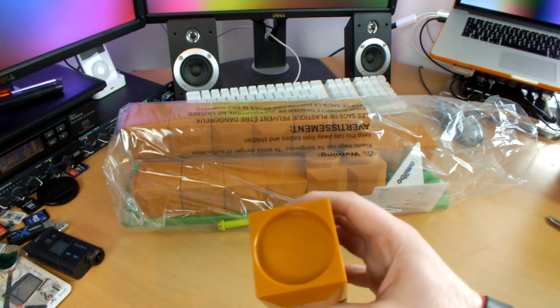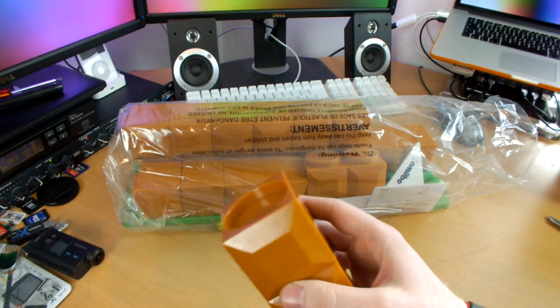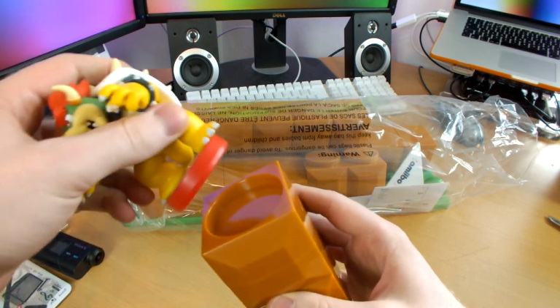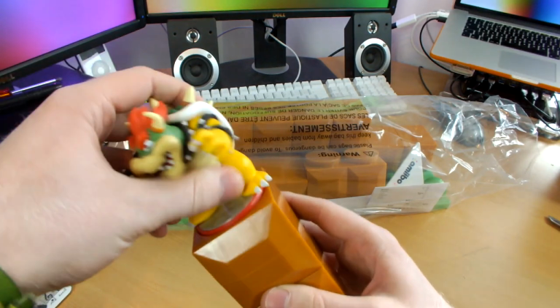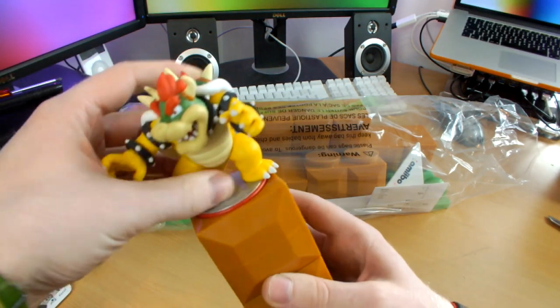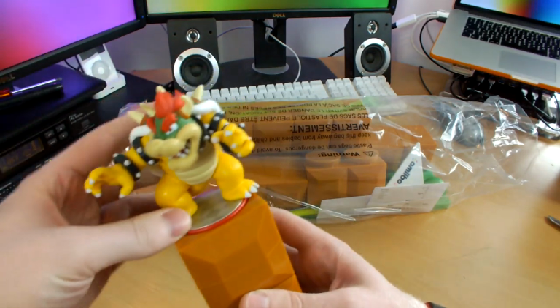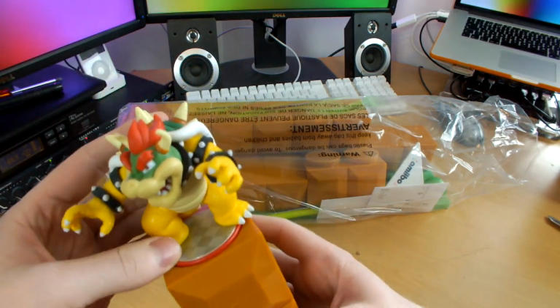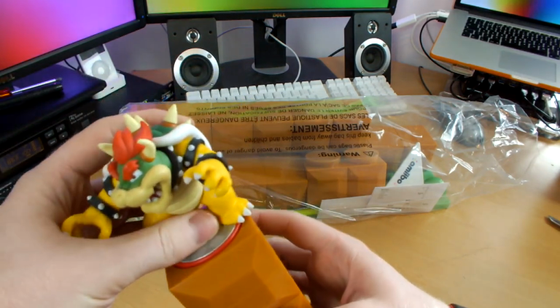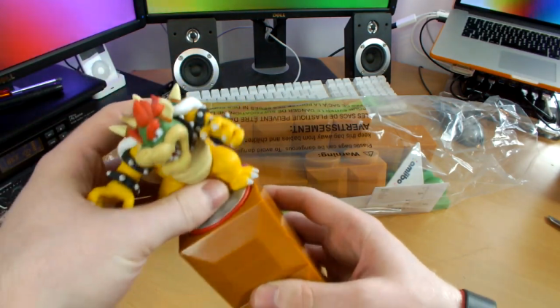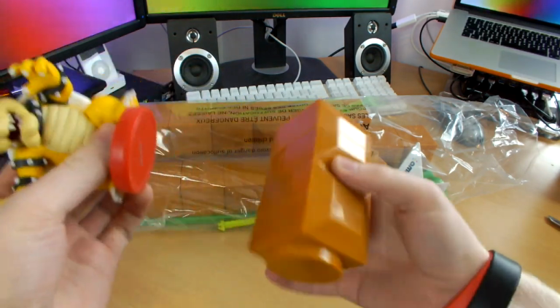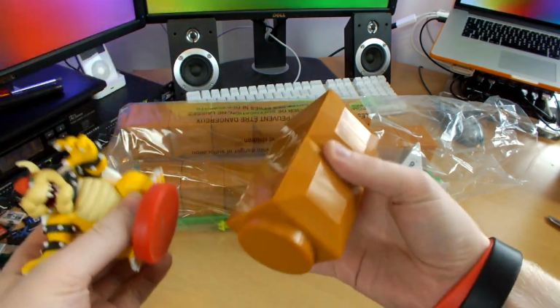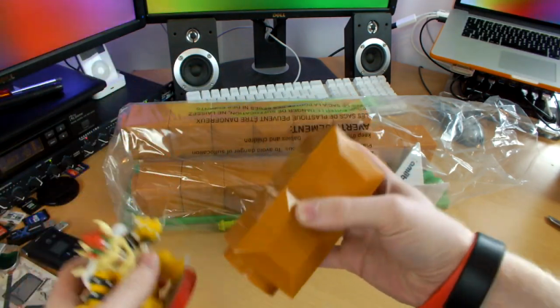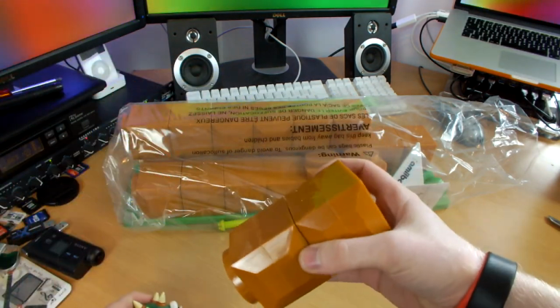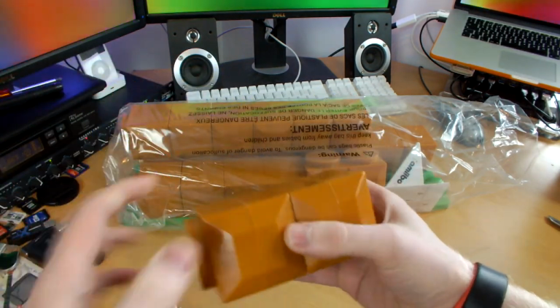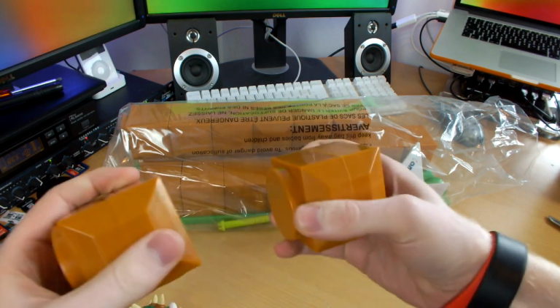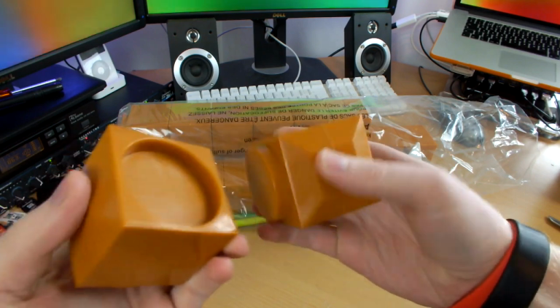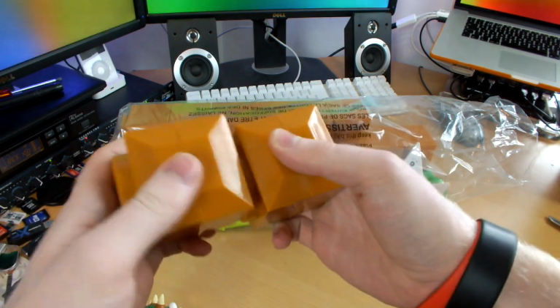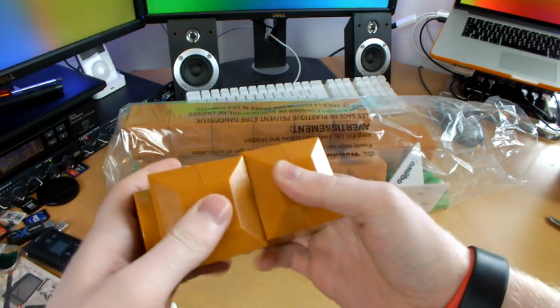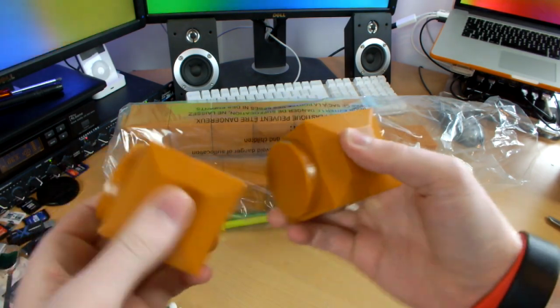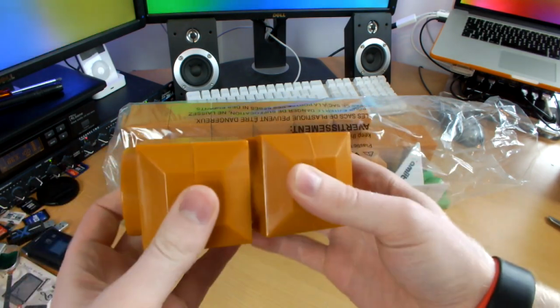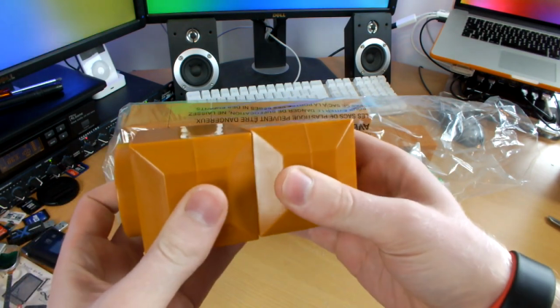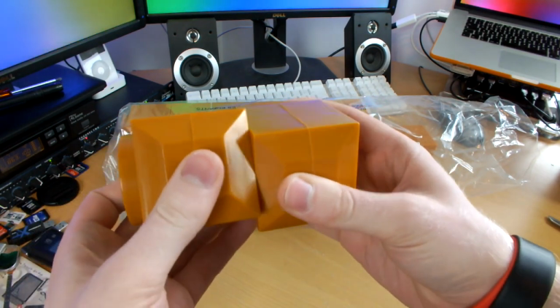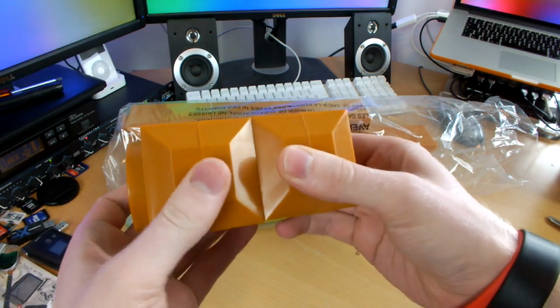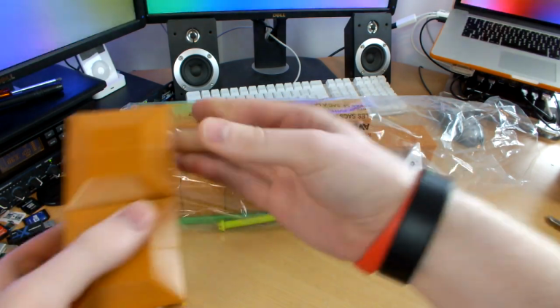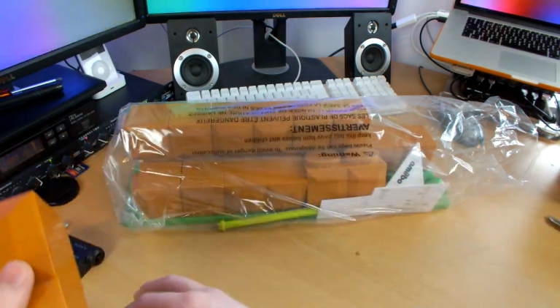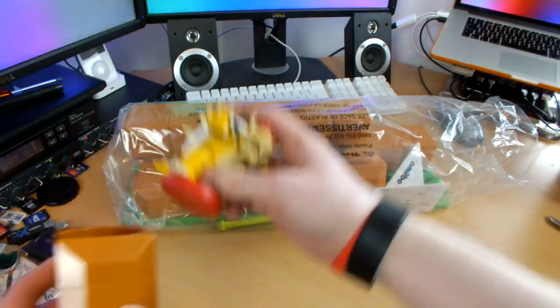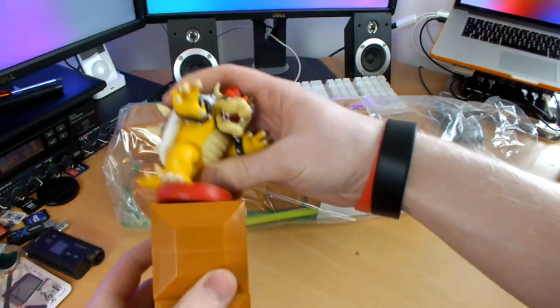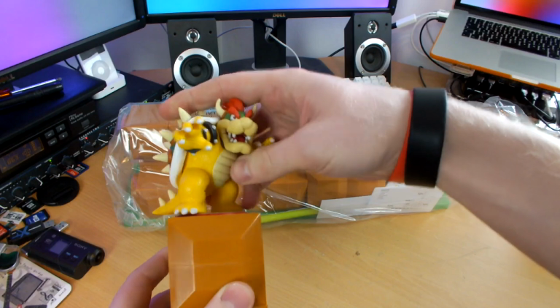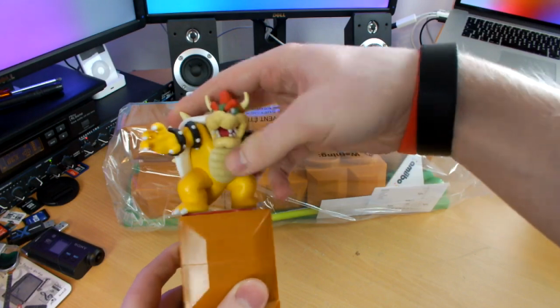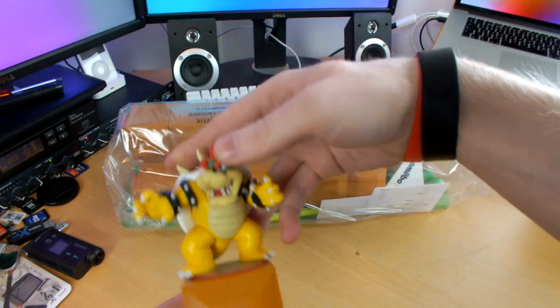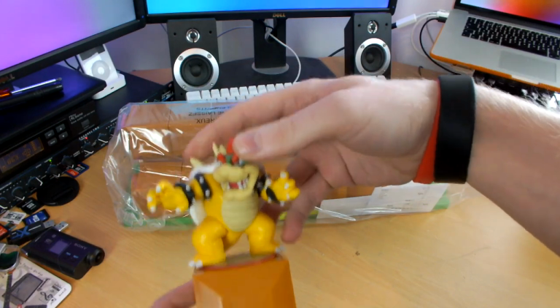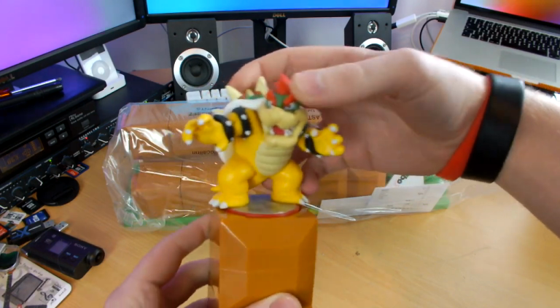You can see that they fit perfectly into the circle. Not only is it a modular design where one block clips into another, but the Amiibo fits into the circles as well — really well designed. I really like that.